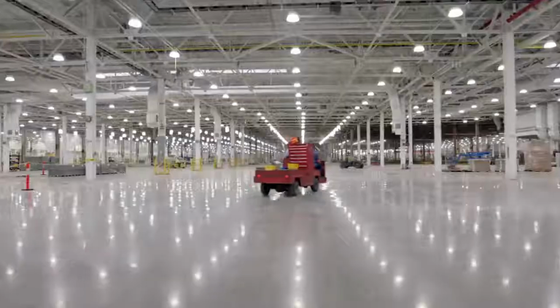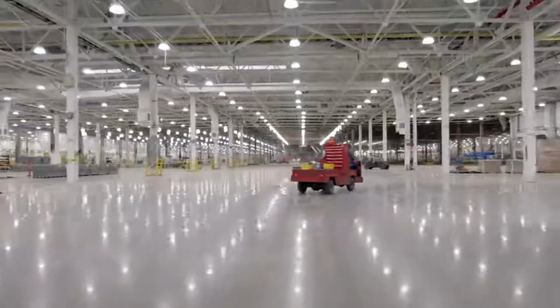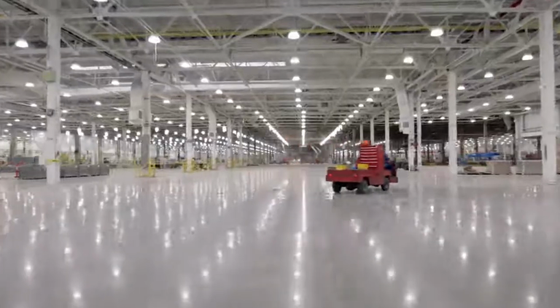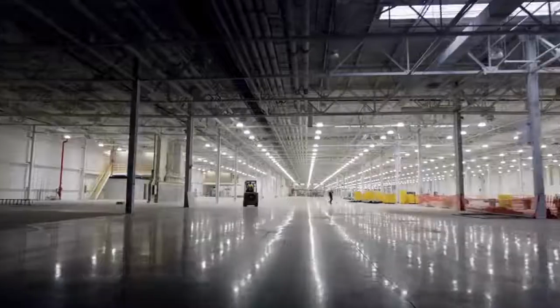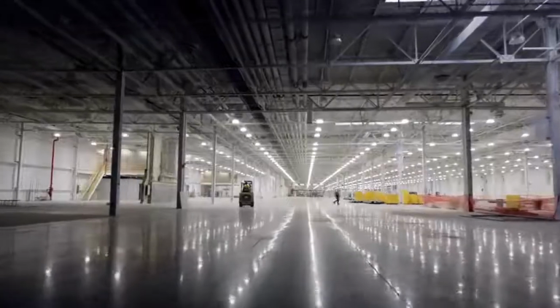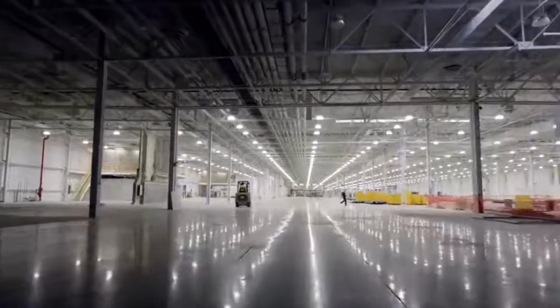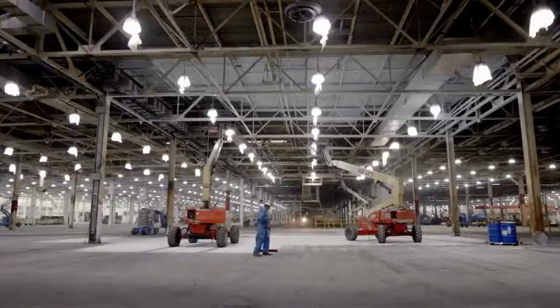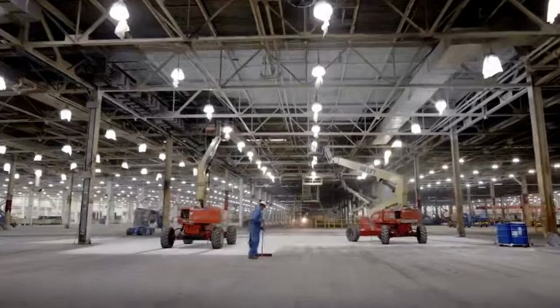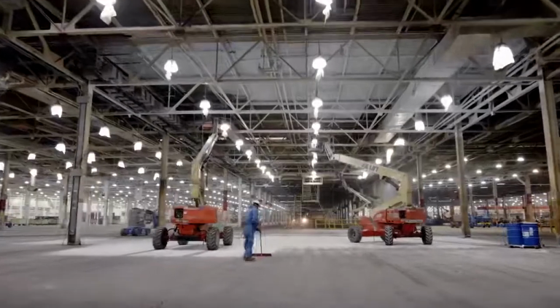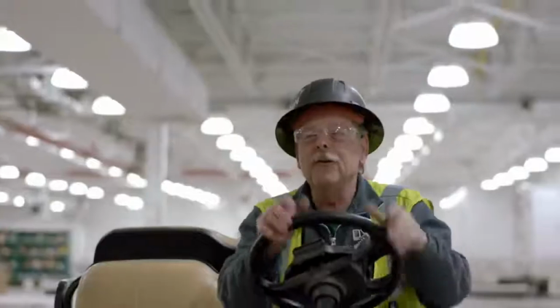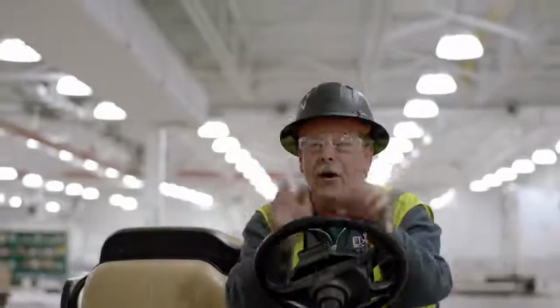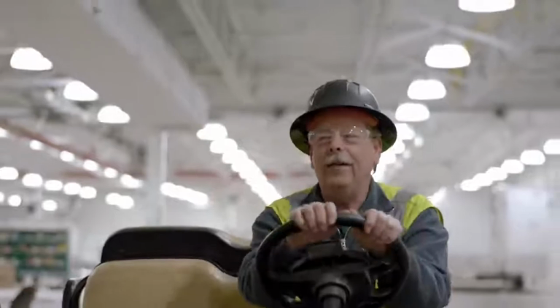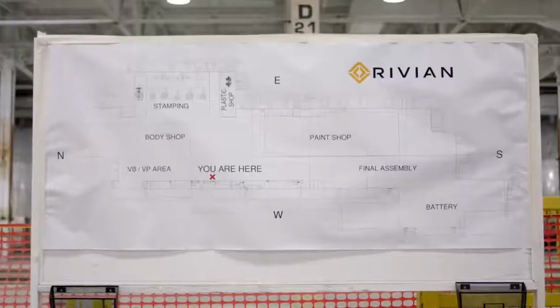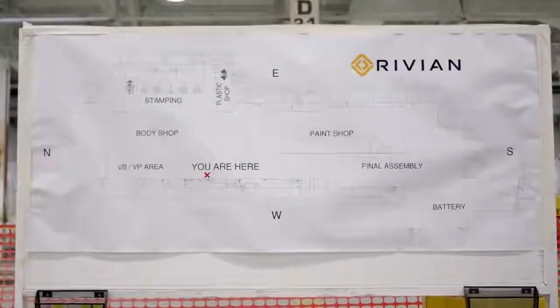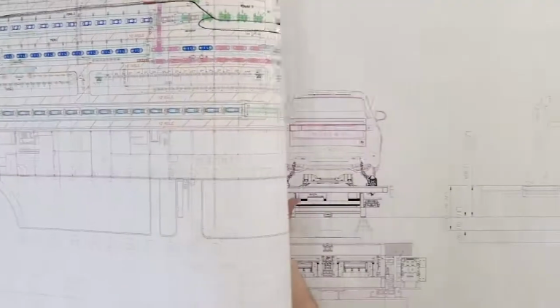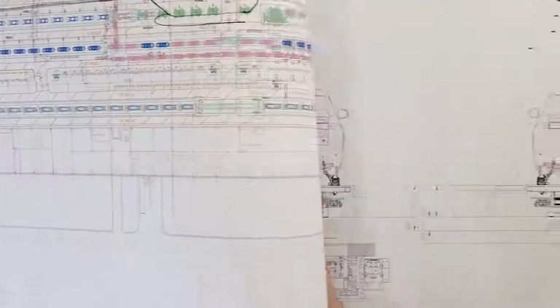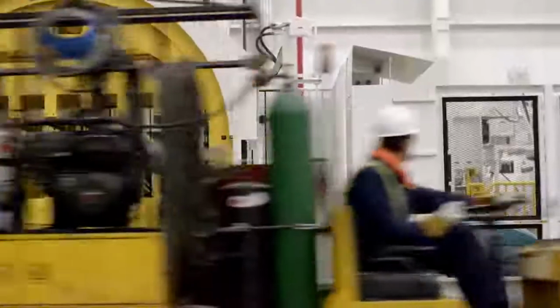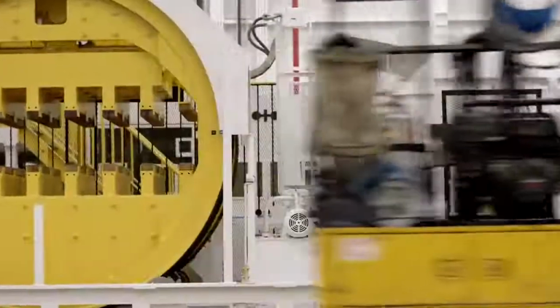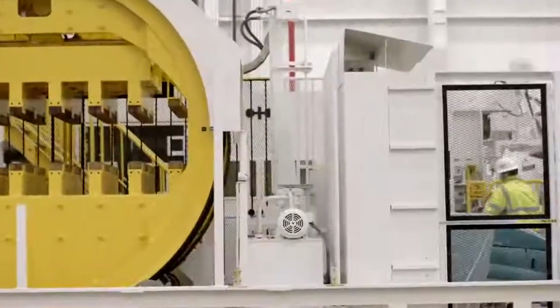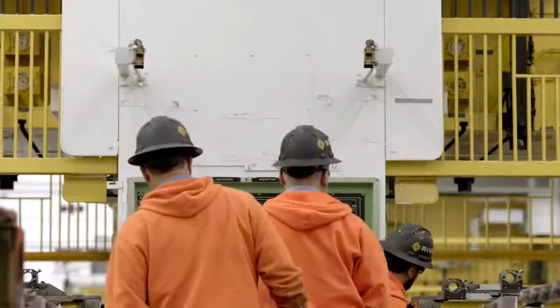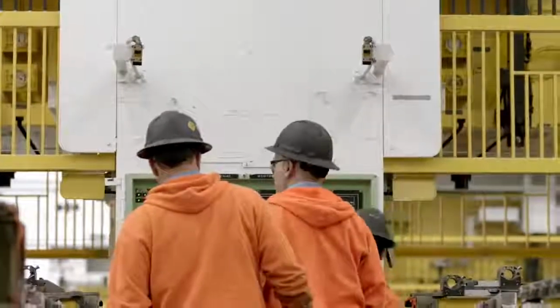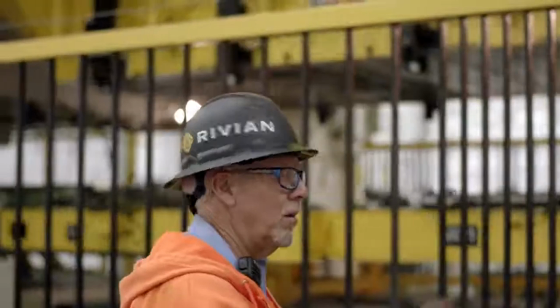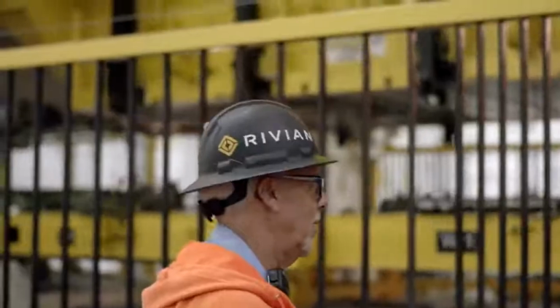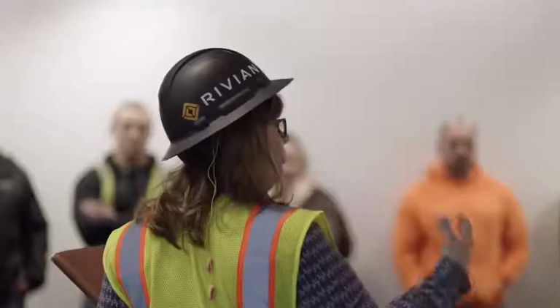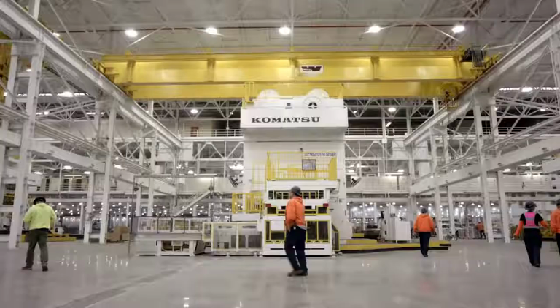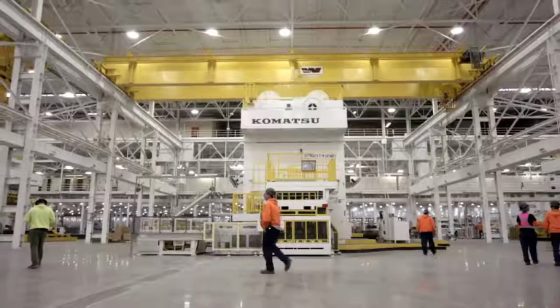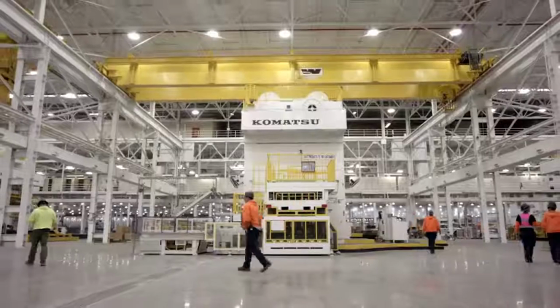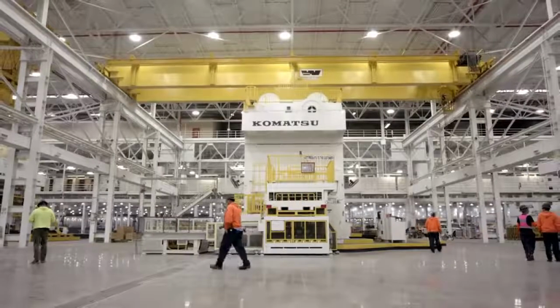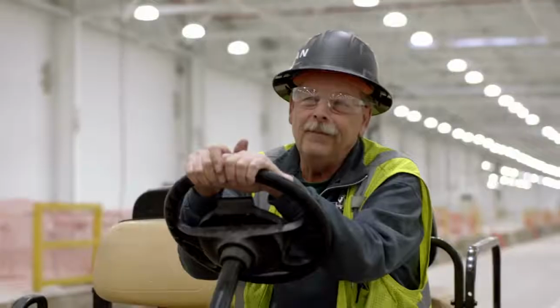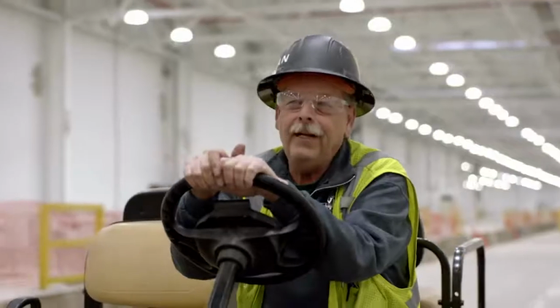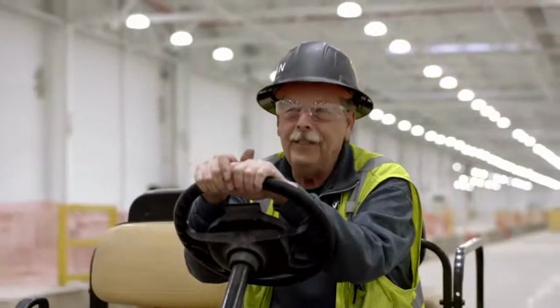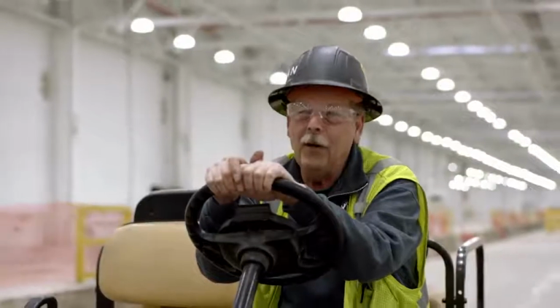We're a two and a half million square foot construction project, soon to be a car plant. It's amazing to watch what we've done so far and where we're going. It's going to be something. I want it done tomorrow.